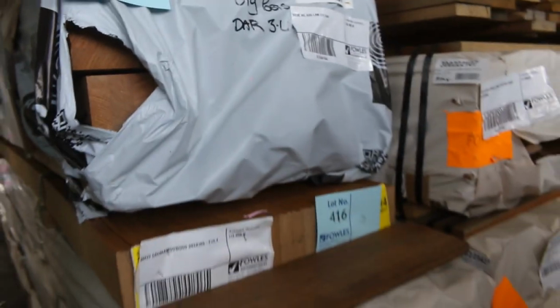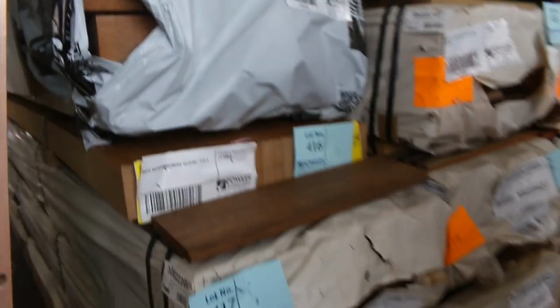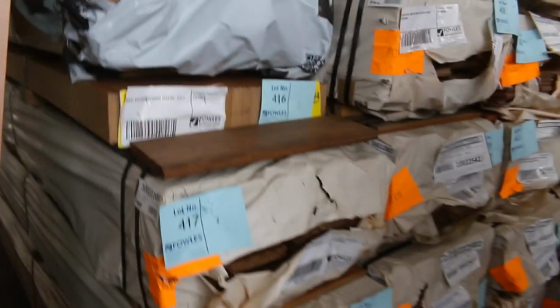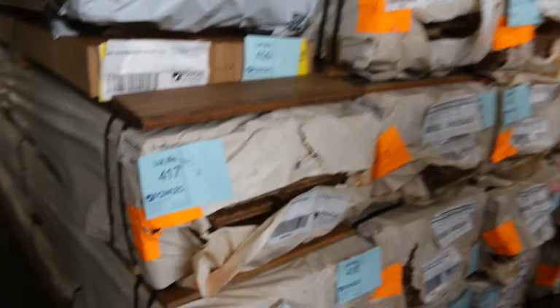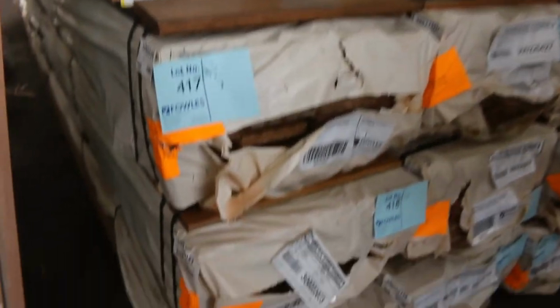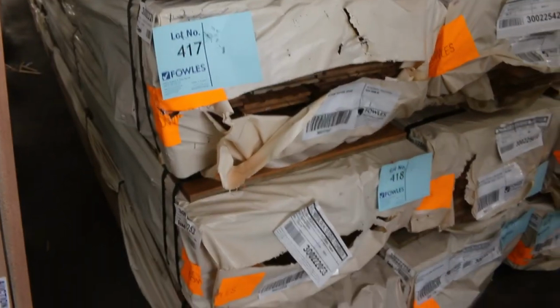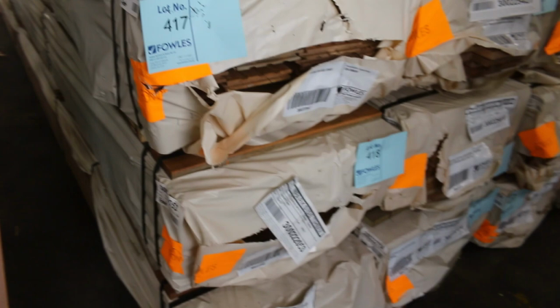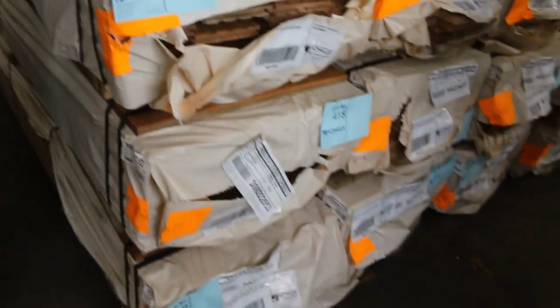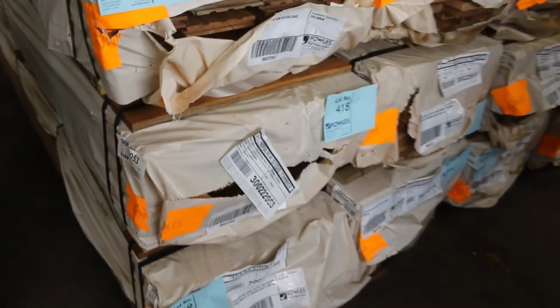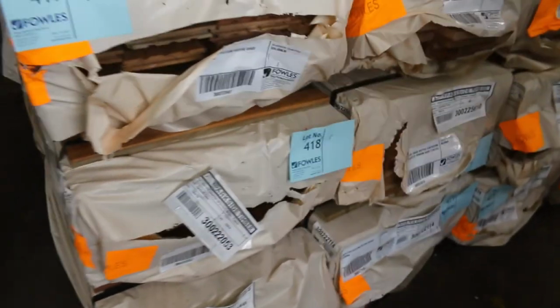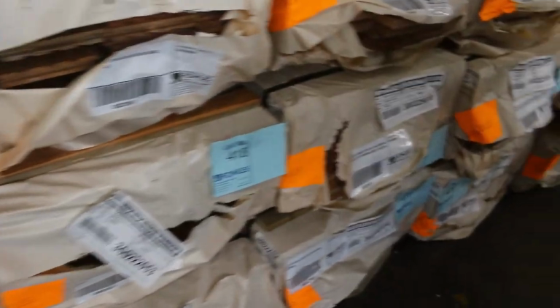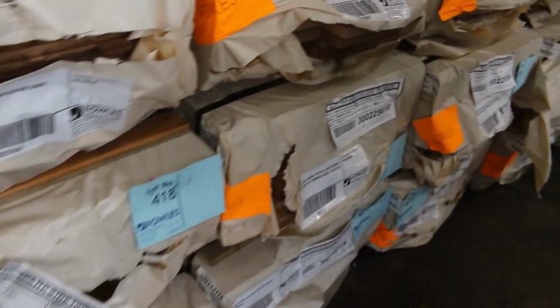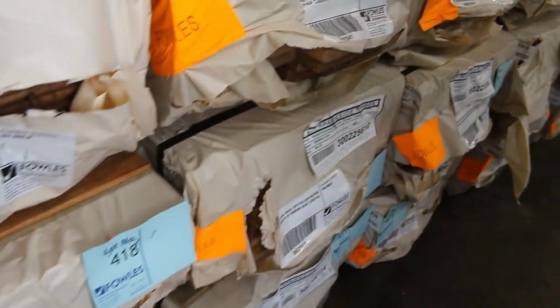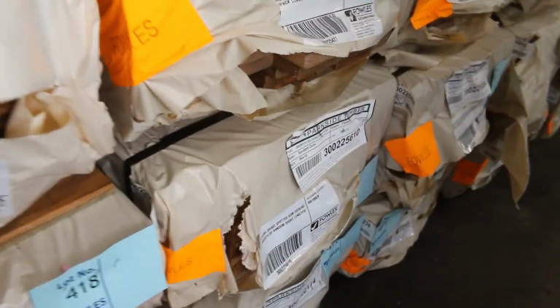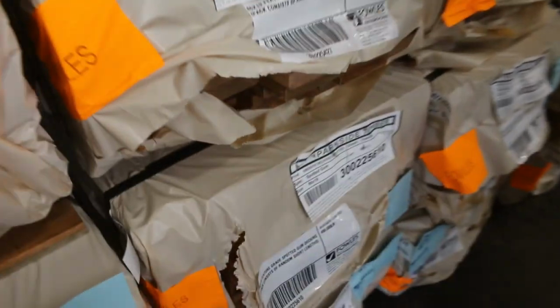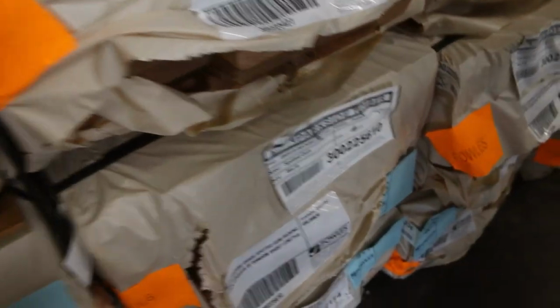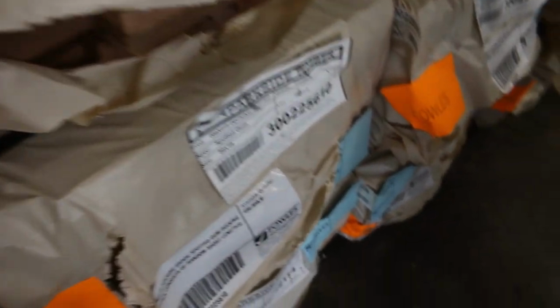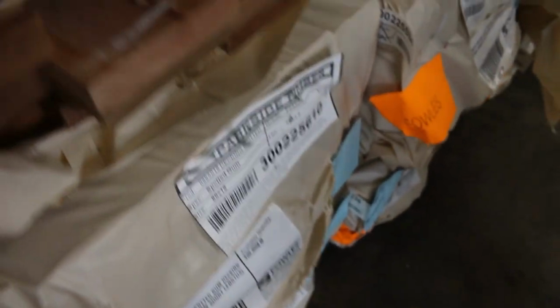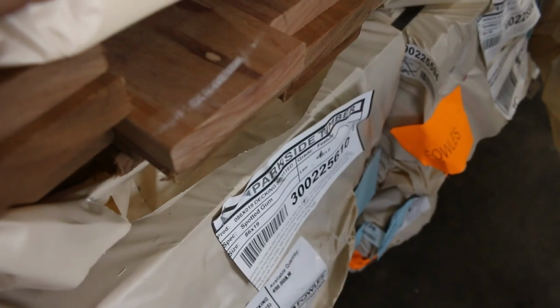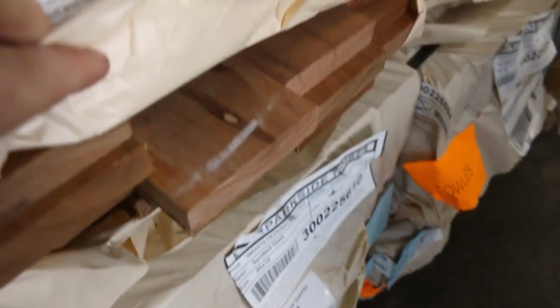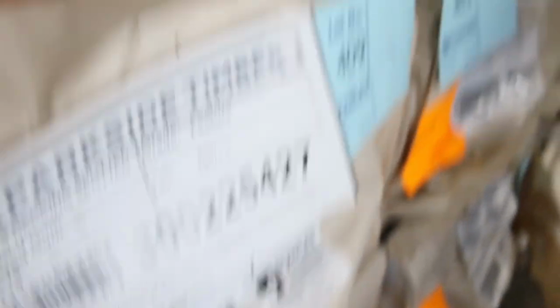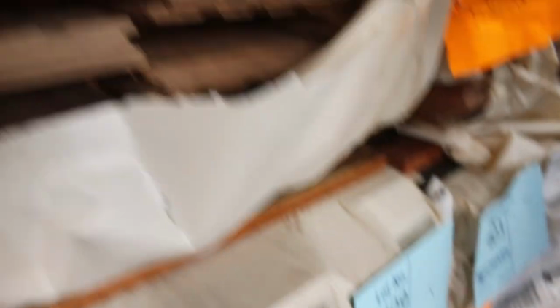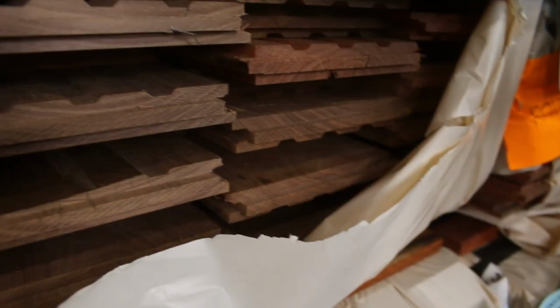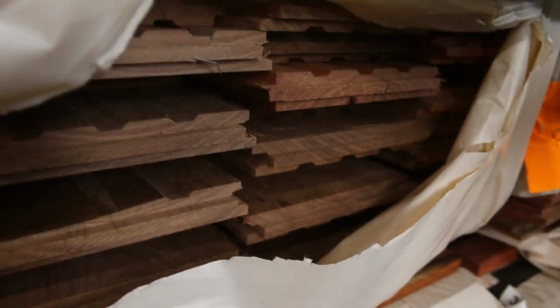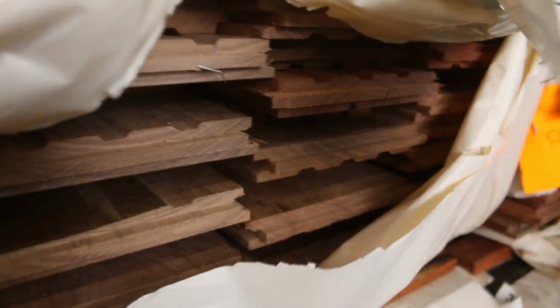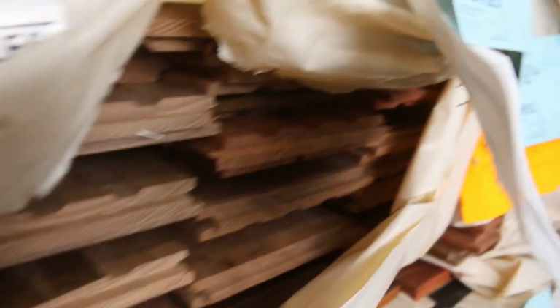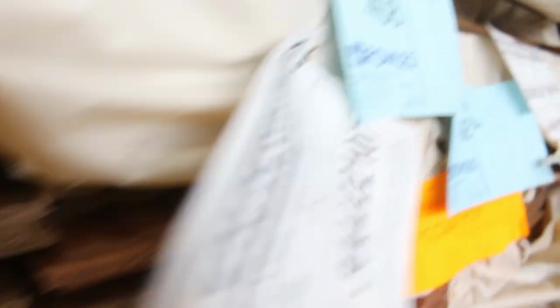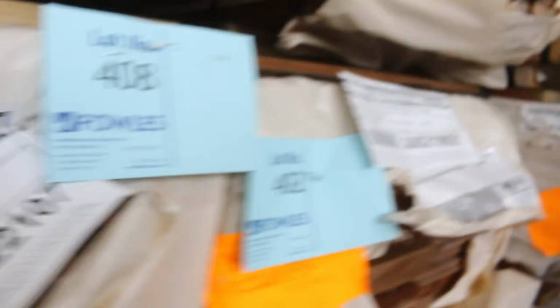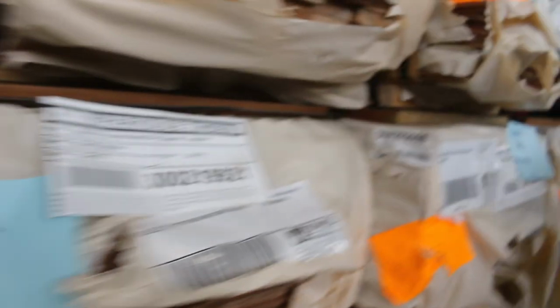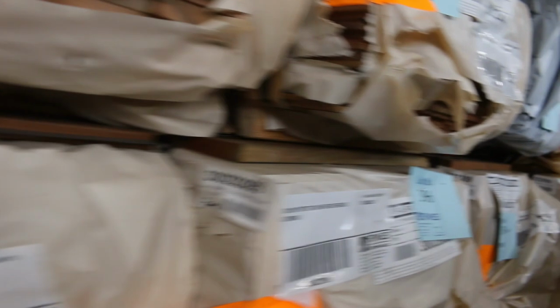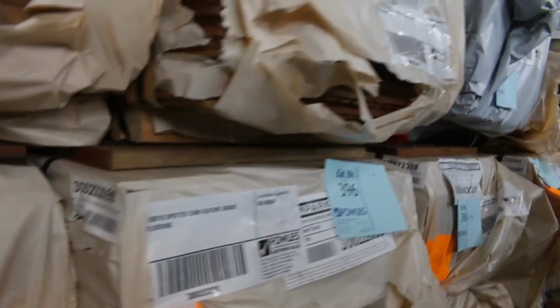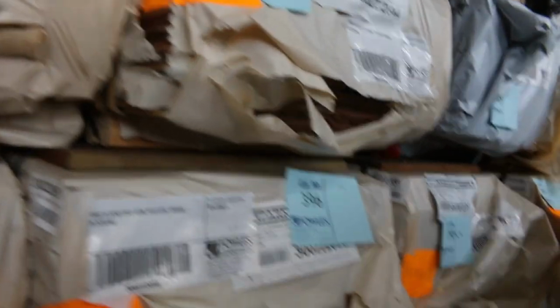A few packs of overlay flooring there. We've got some more spotted gum decking, 86 by 19 this time. More of the flooring — that's Queensland mixed hardwood in a 130 by 19.